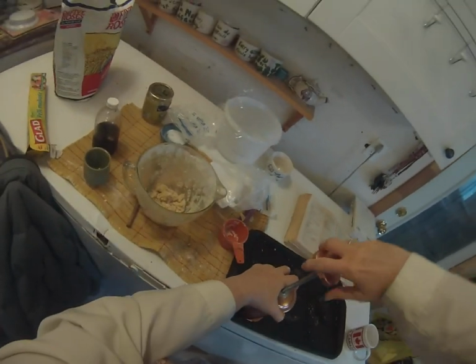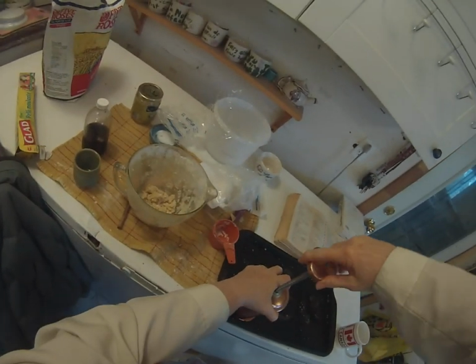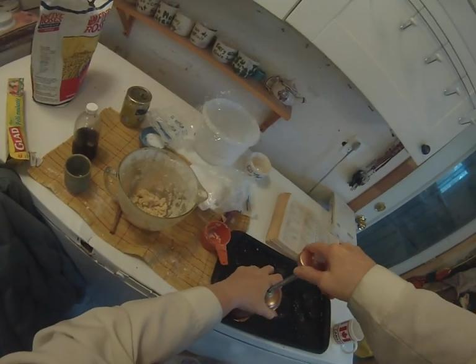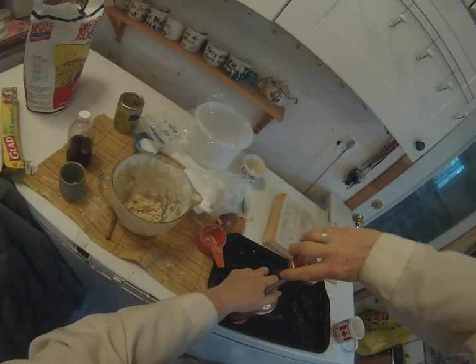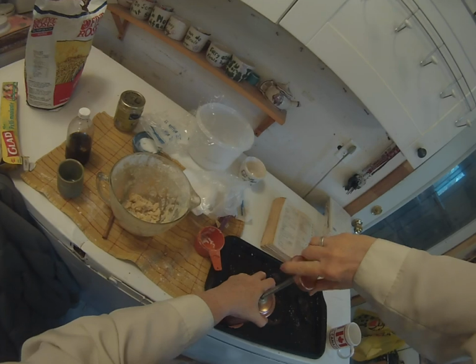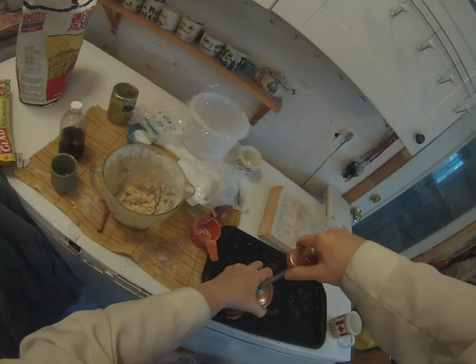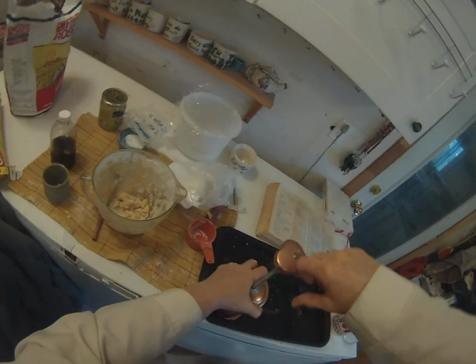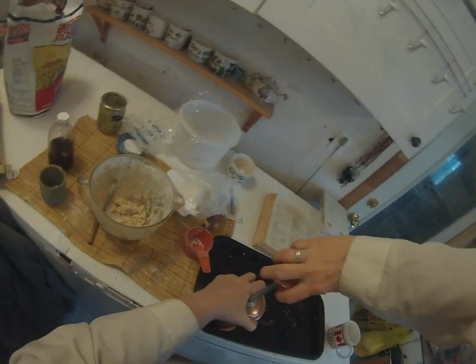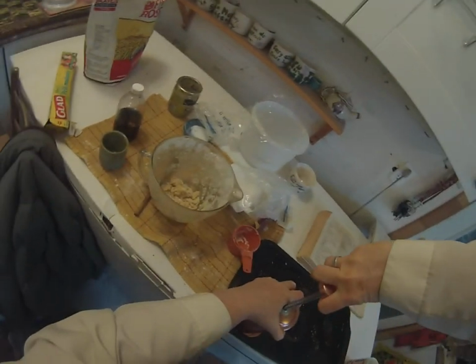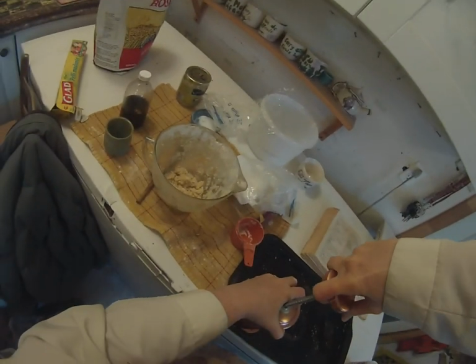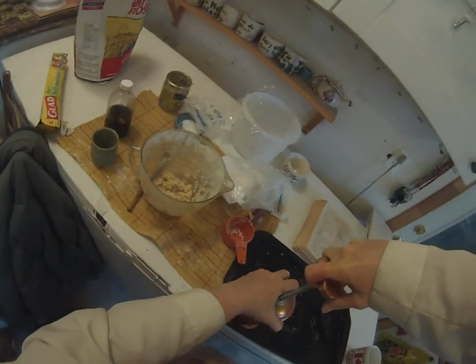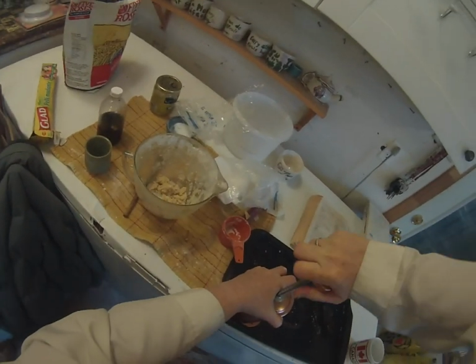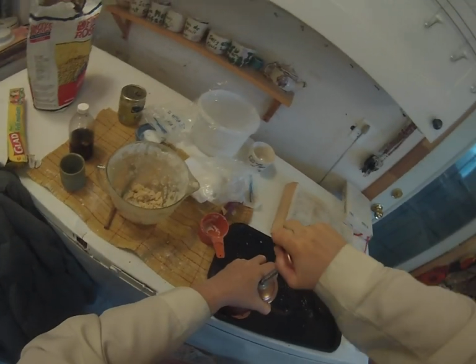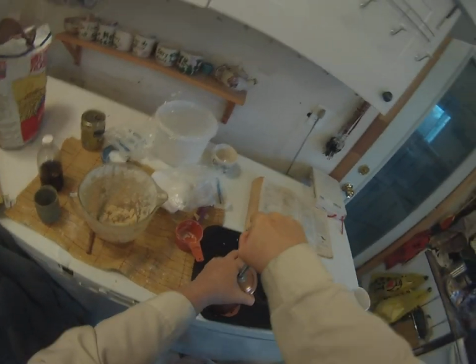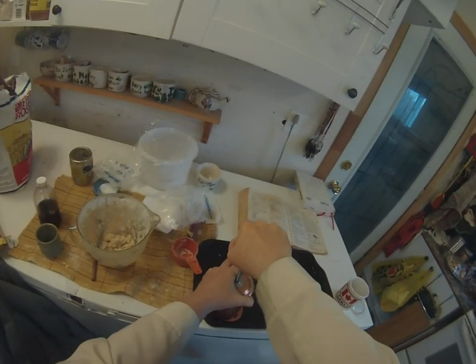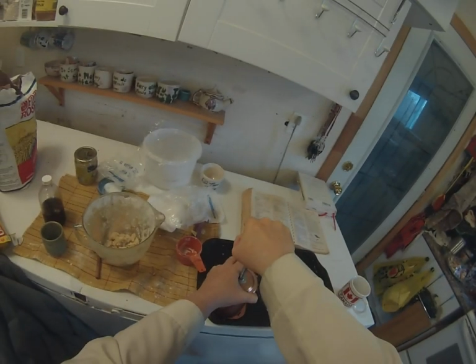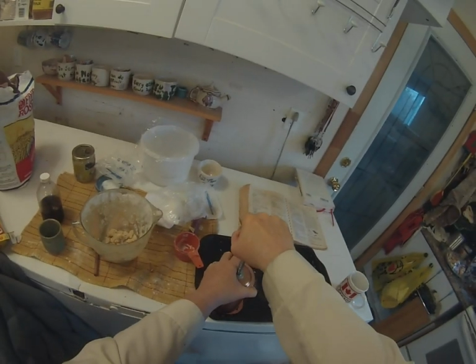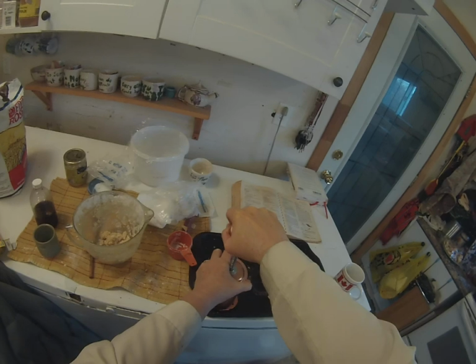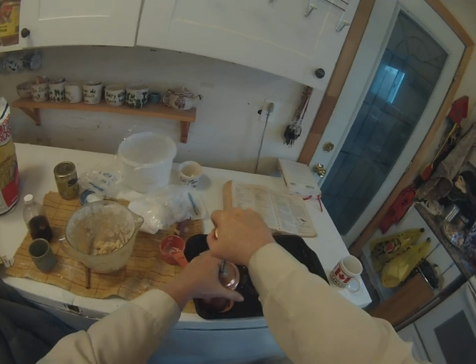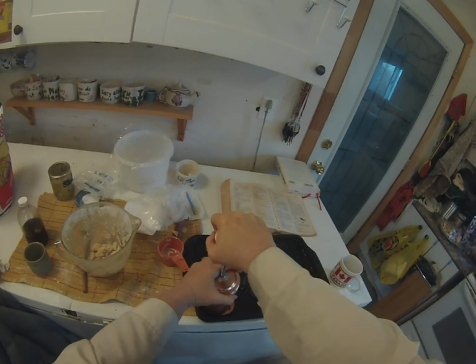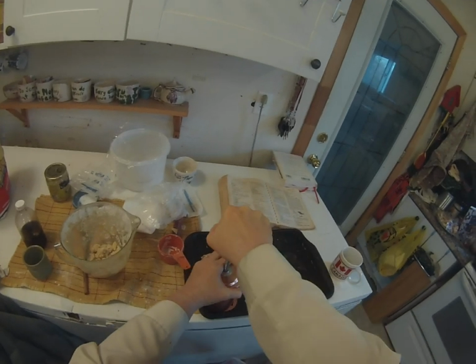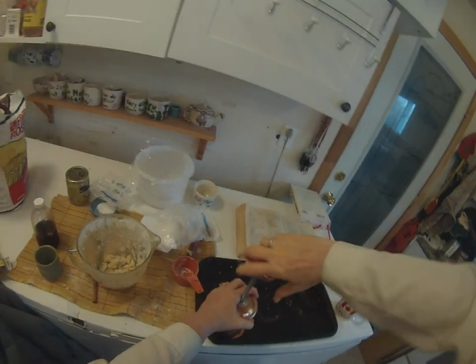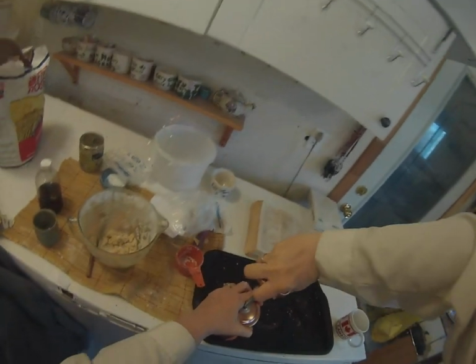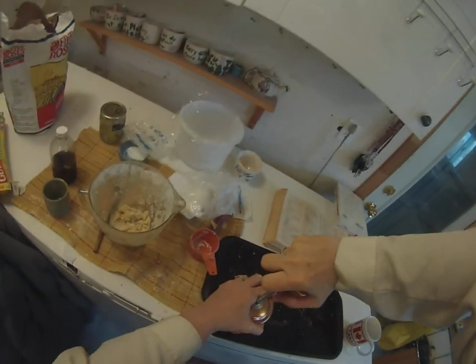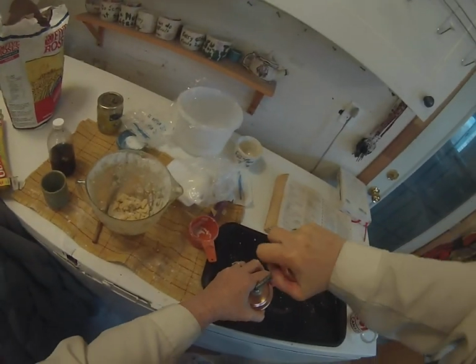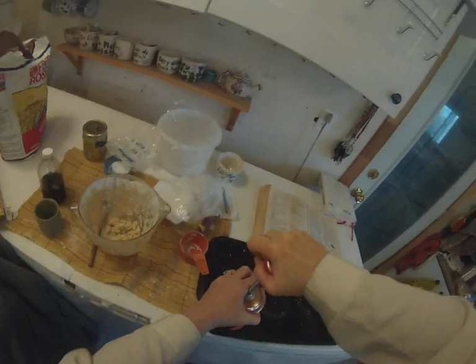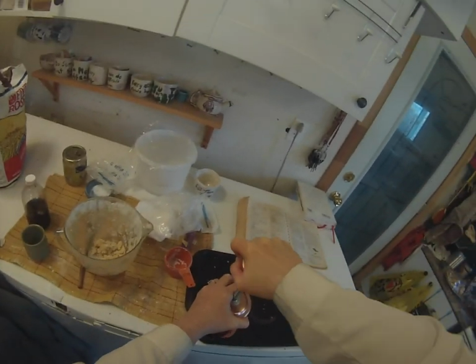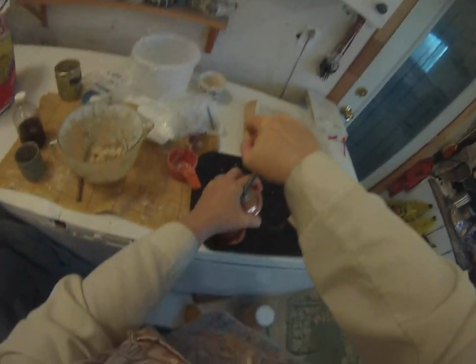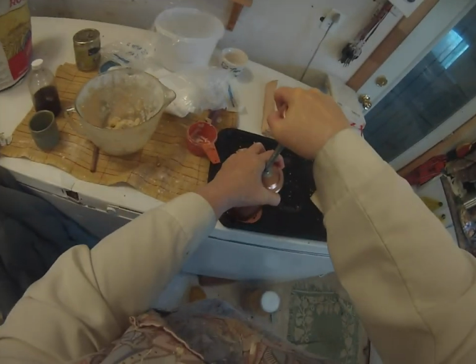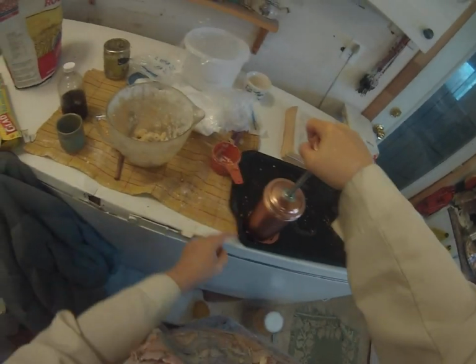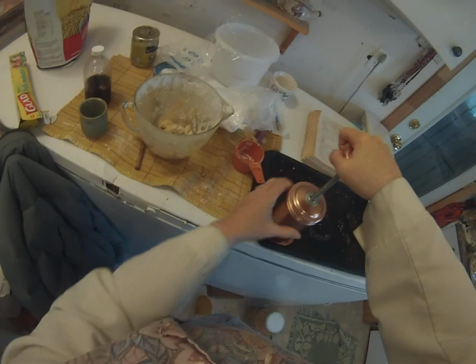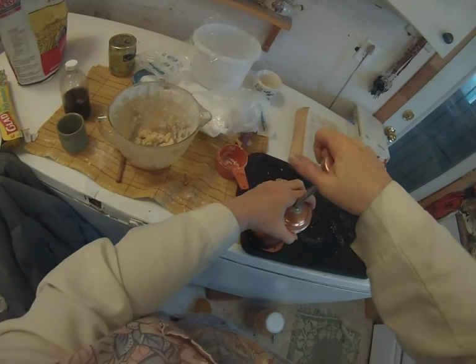Then you turn this until it comes out the bottom, and then when you can see it.